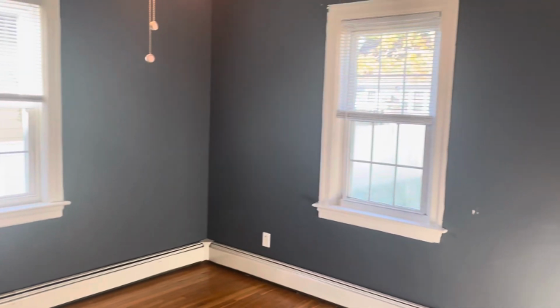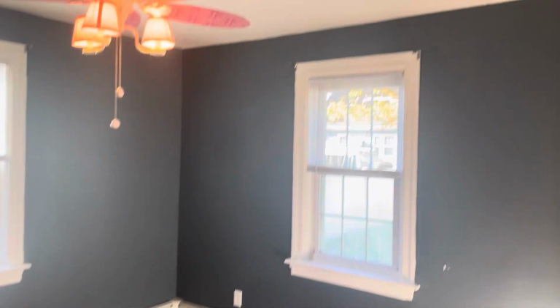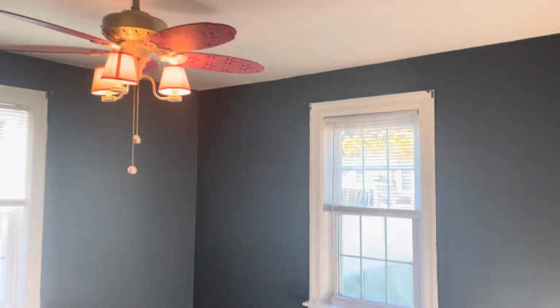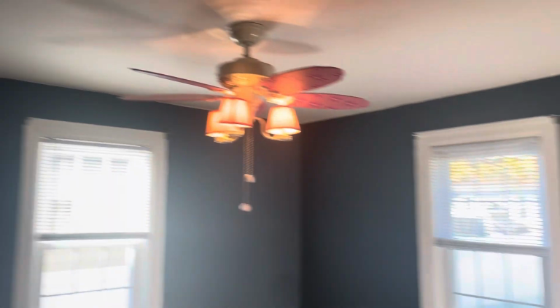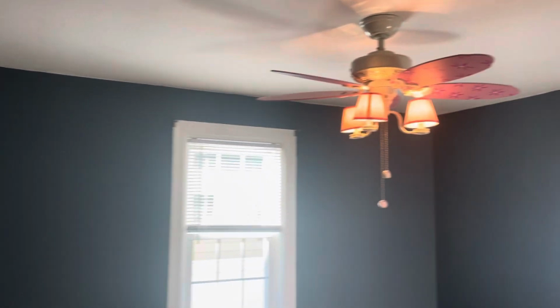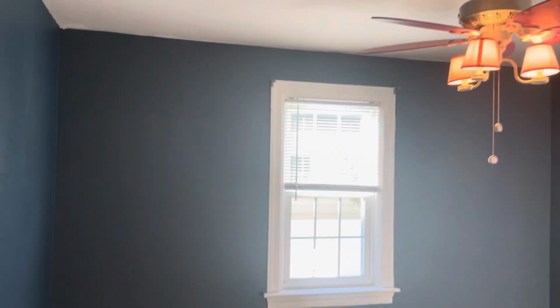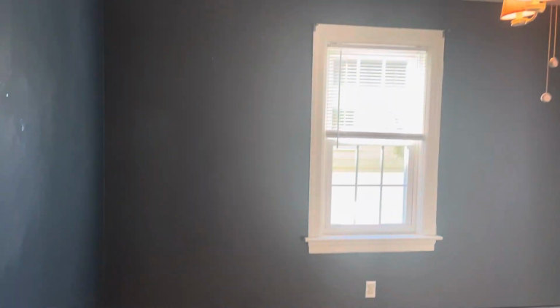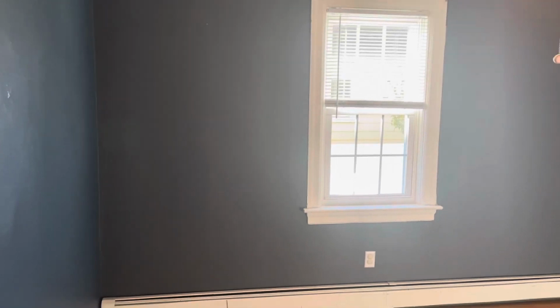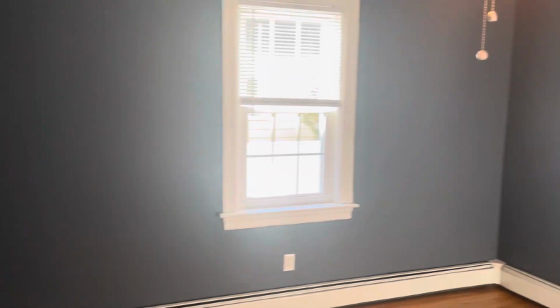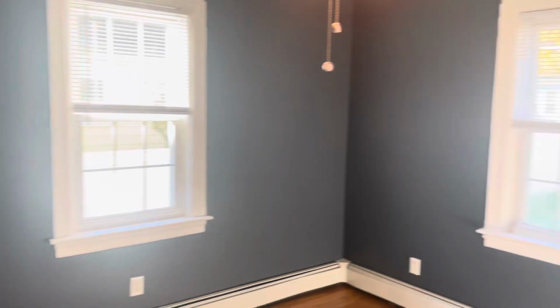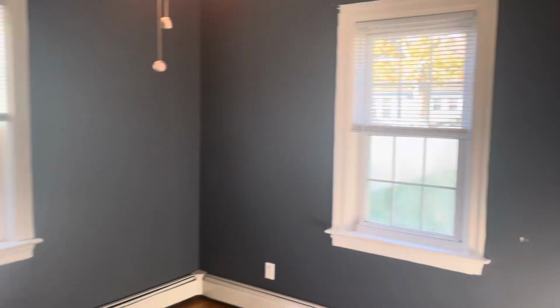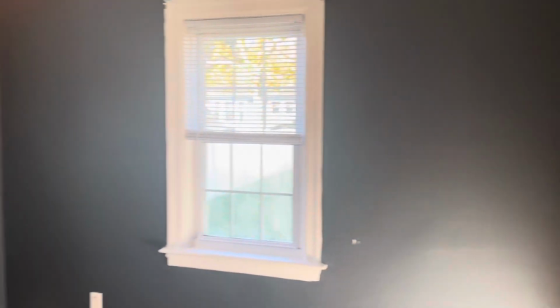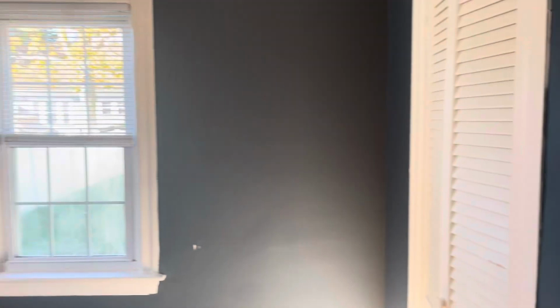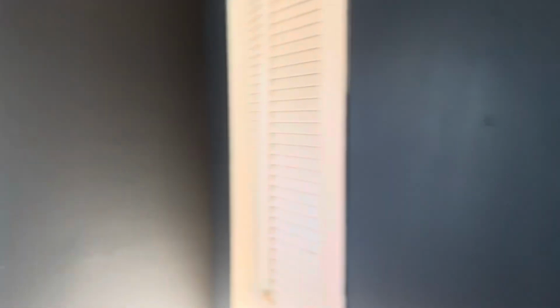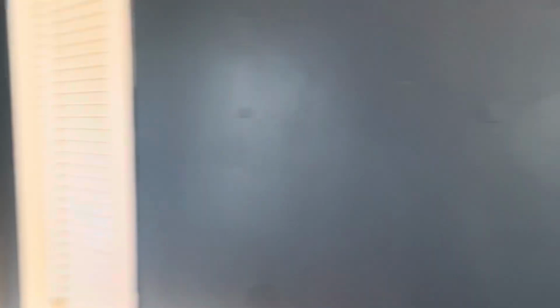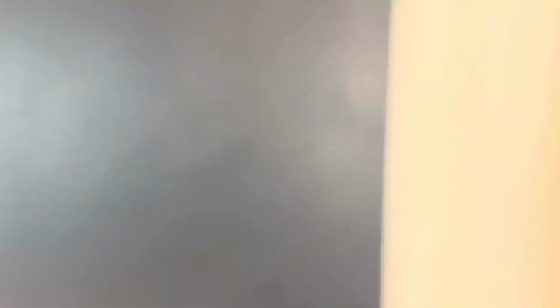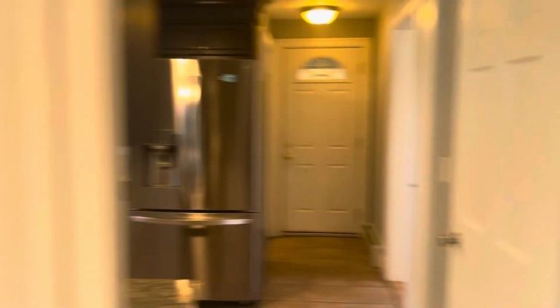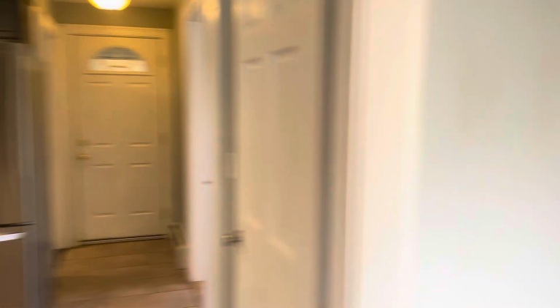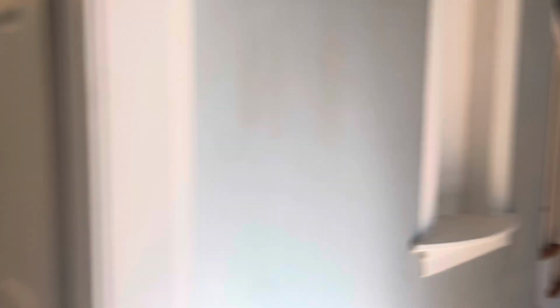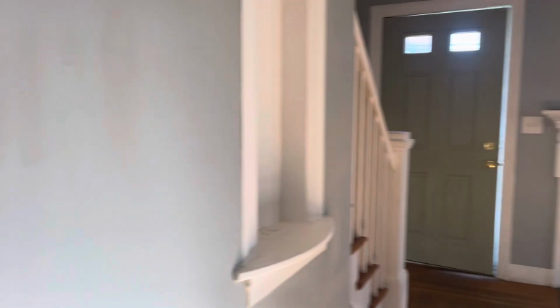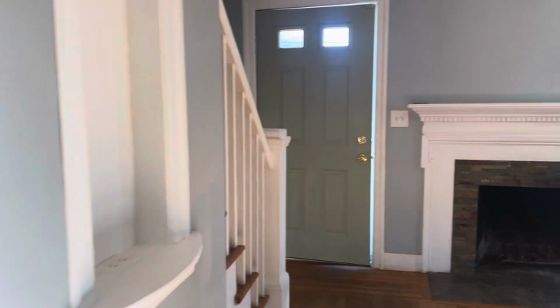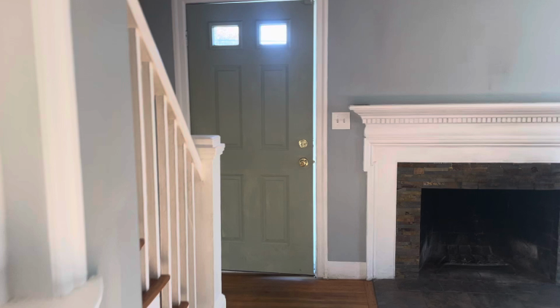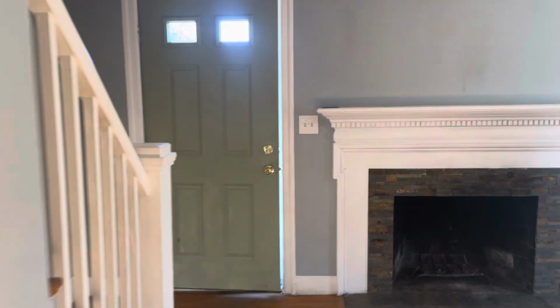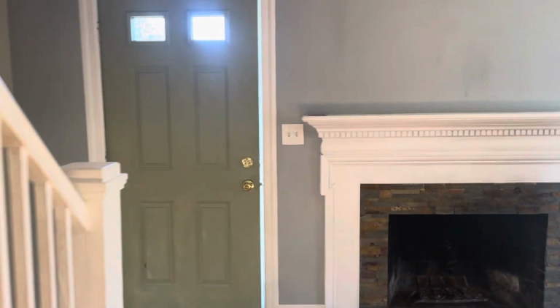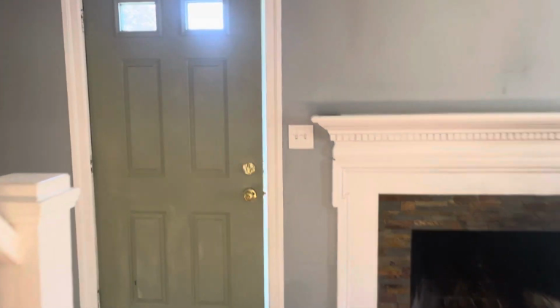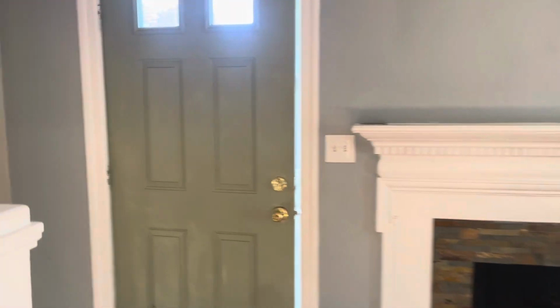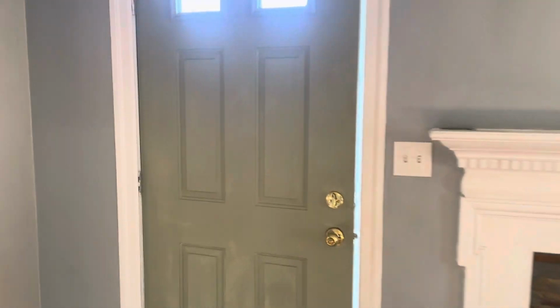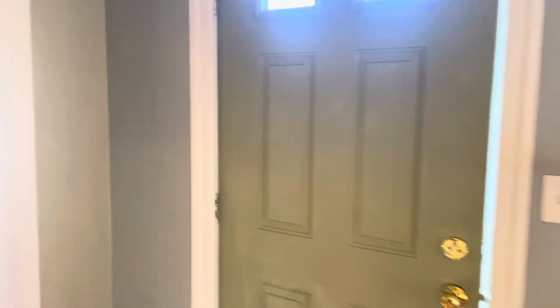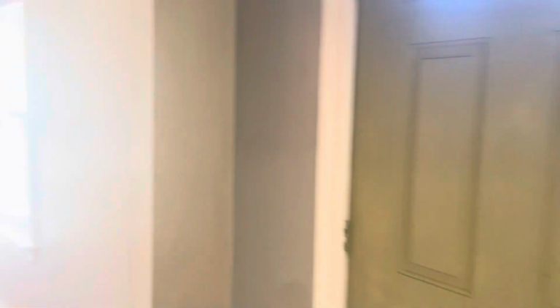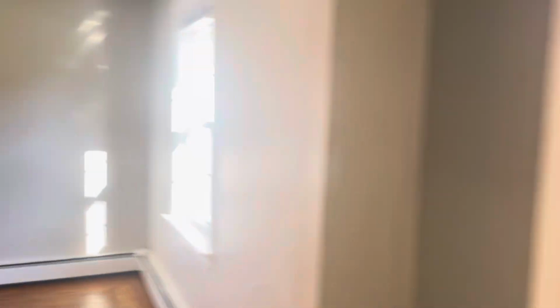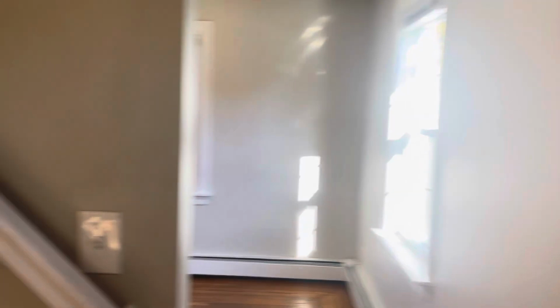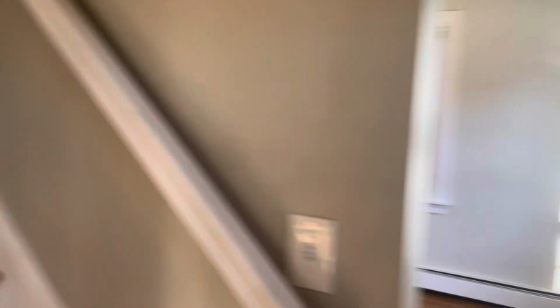Bedroom number one is off the kitchen — big enough for a queen set, plenty of space. Make our way back through the living room and head upstairs.